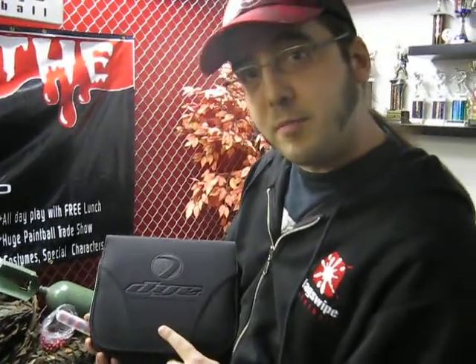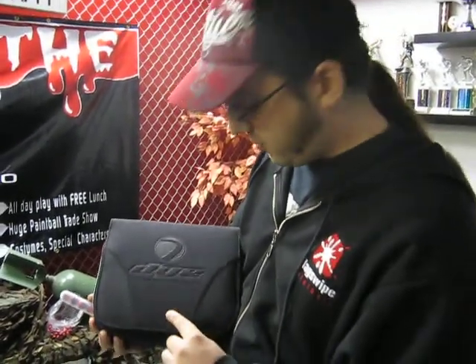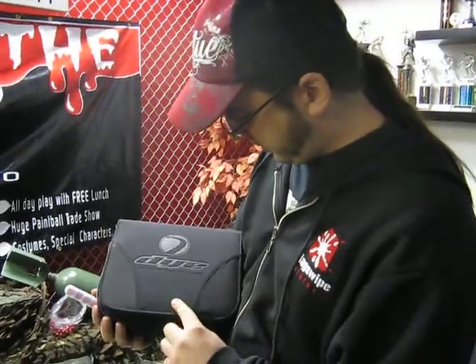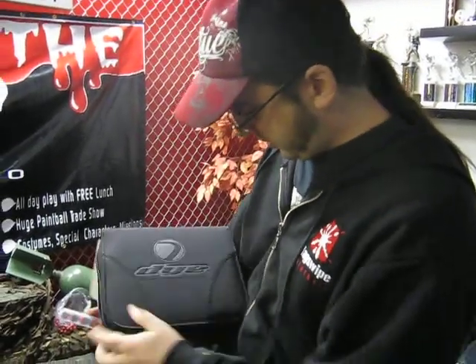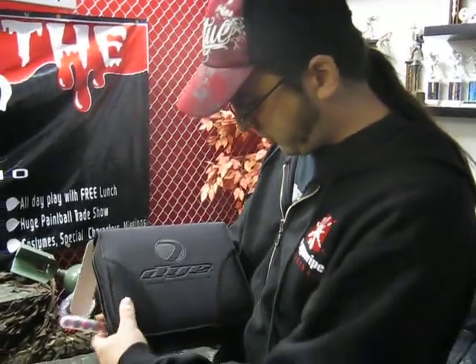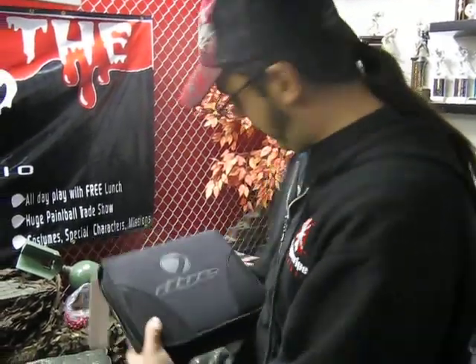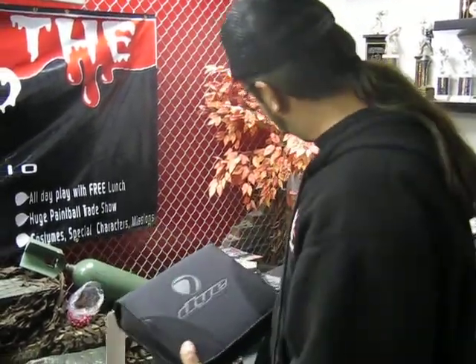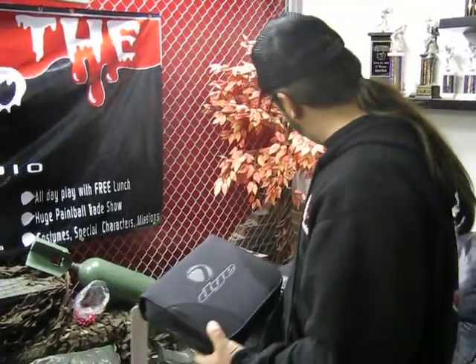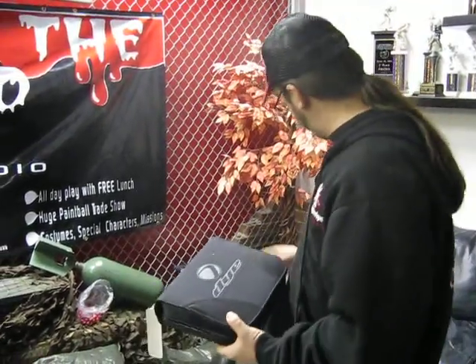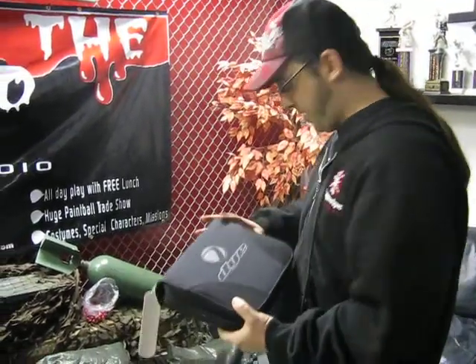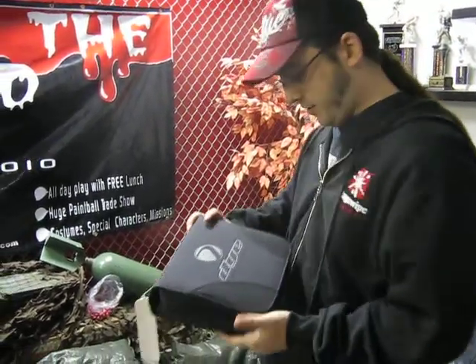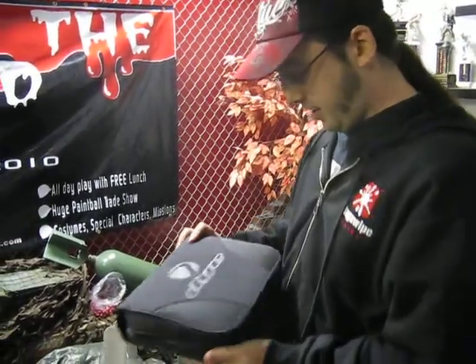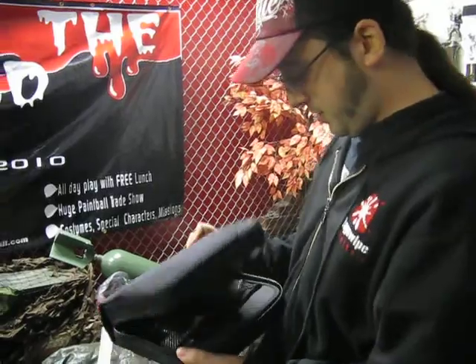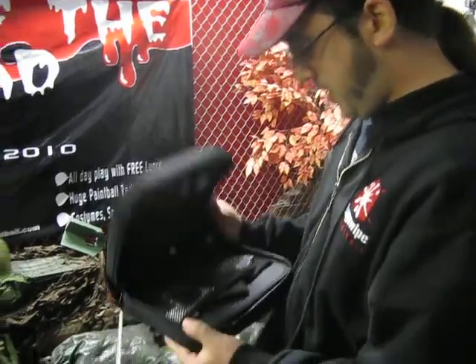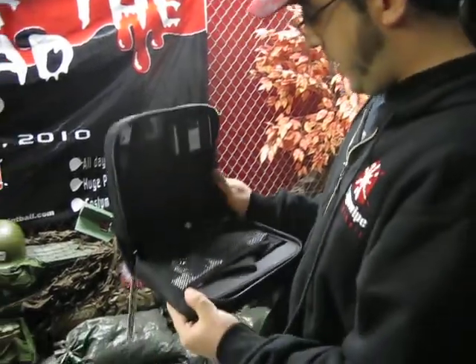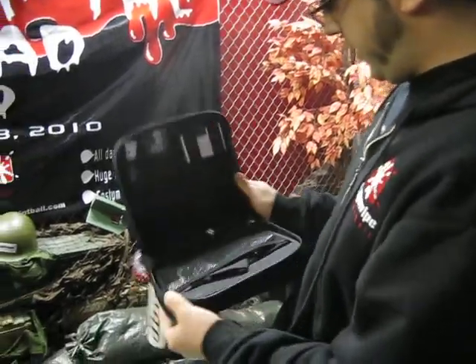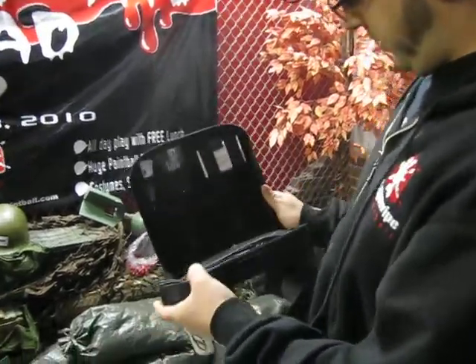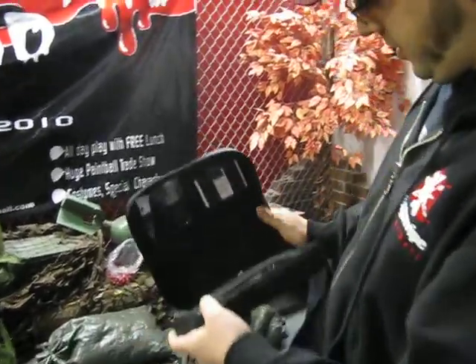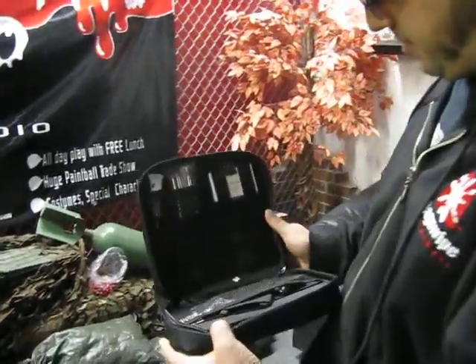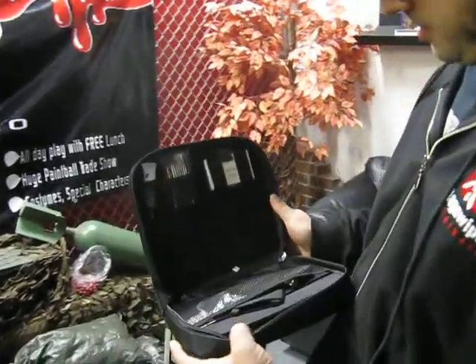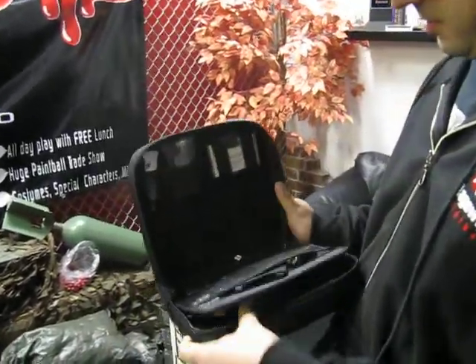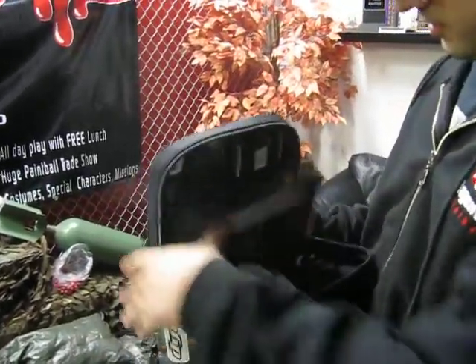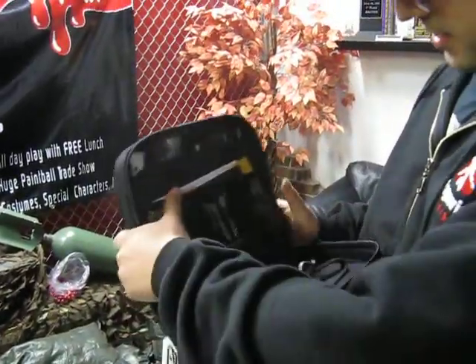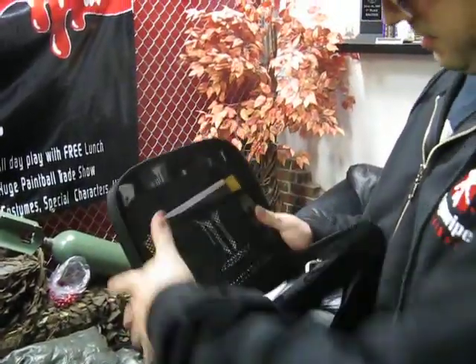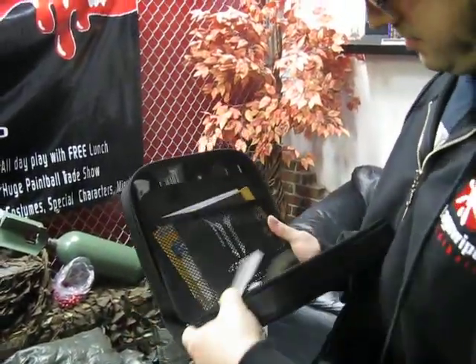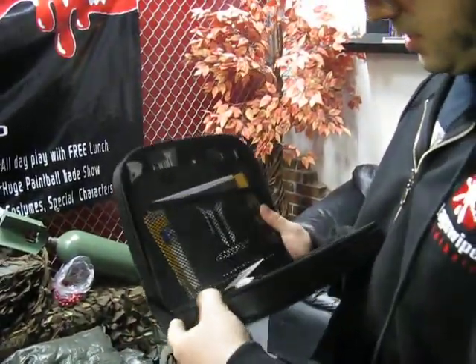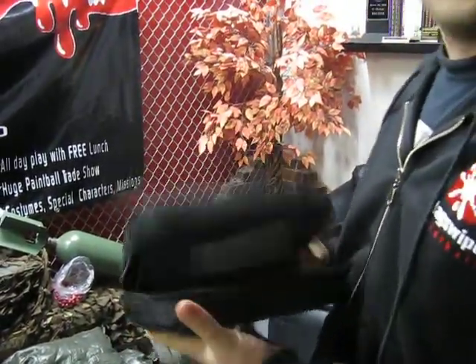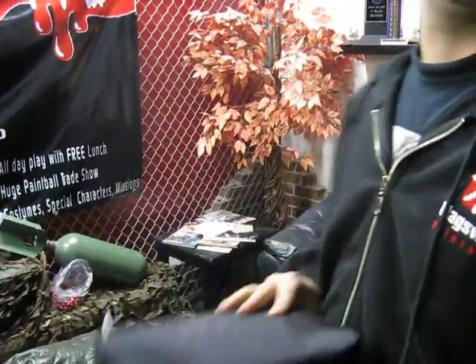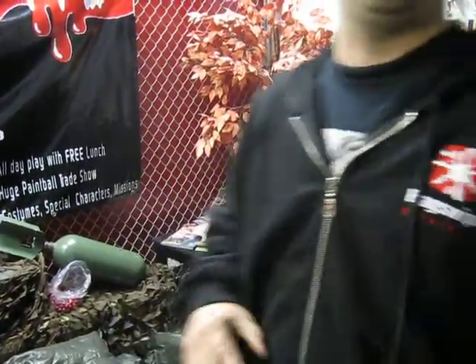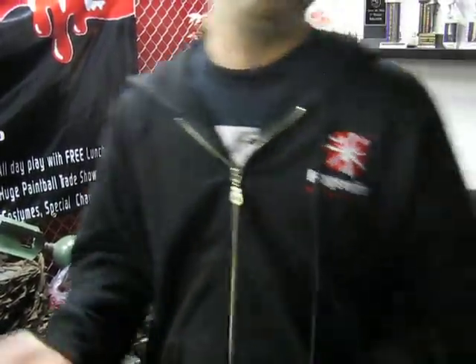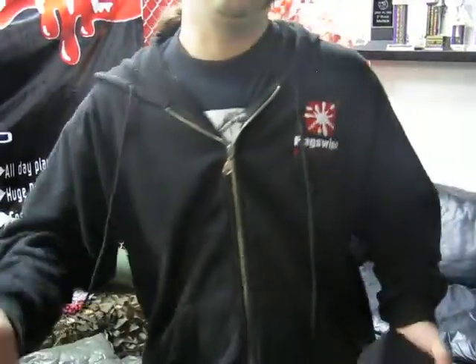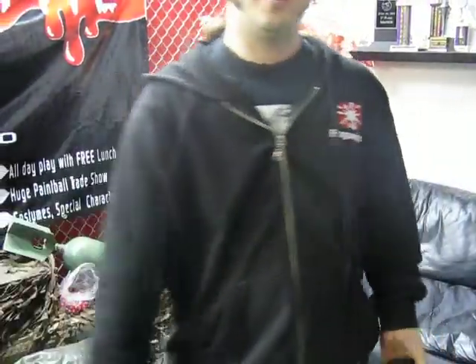If you've played Speedball, you might know what this is. So let's just open it up and have a look in it. Oh, it's empty. There's nothing. I guess that's it then.